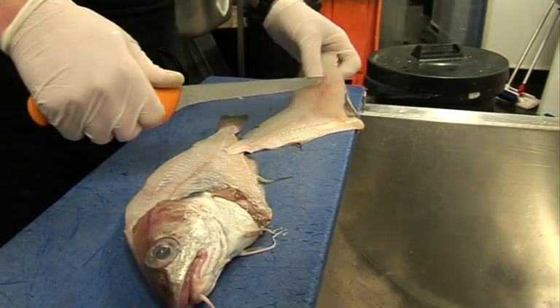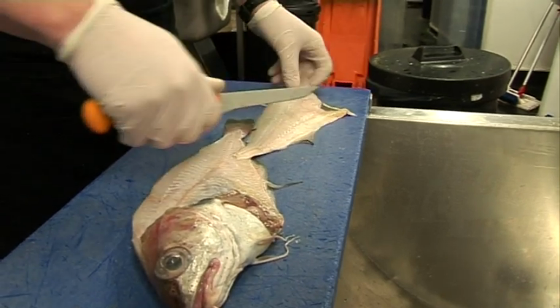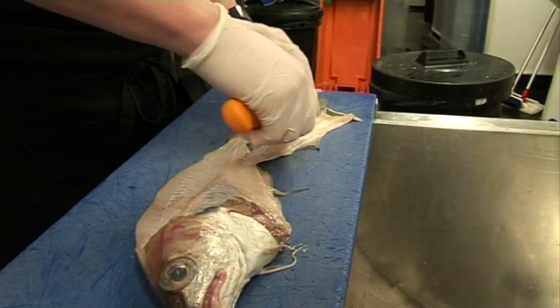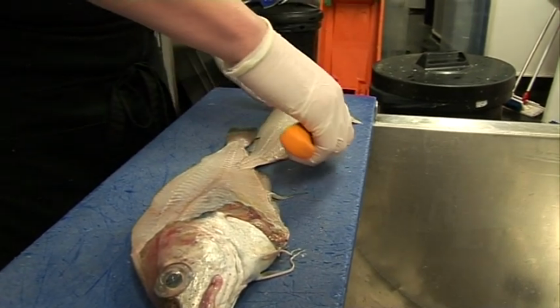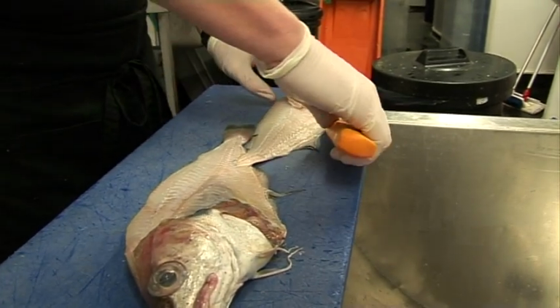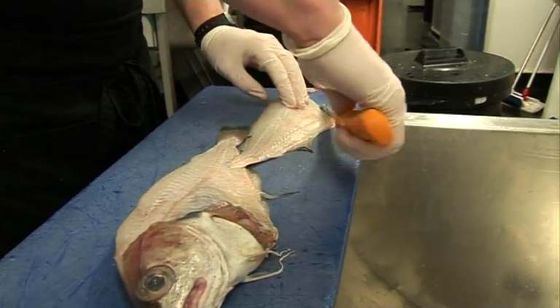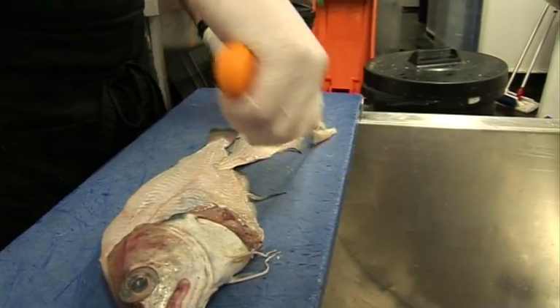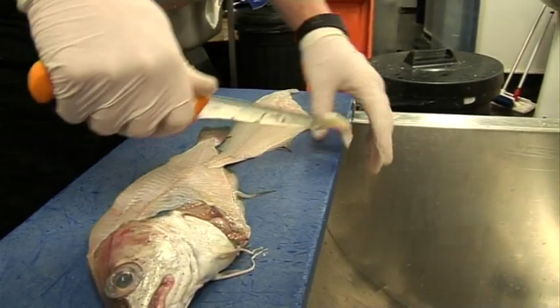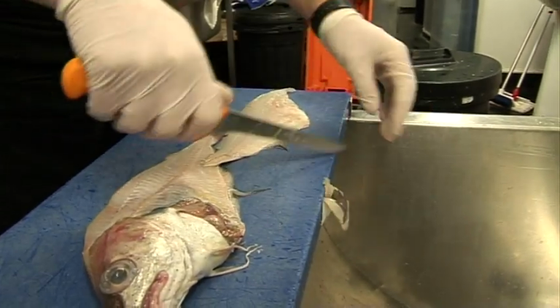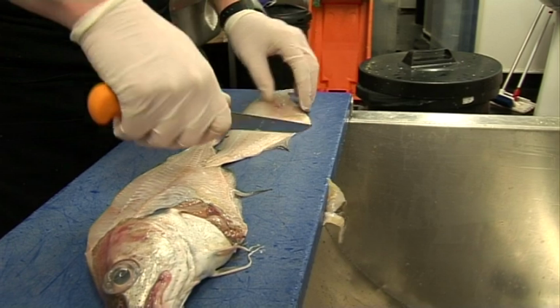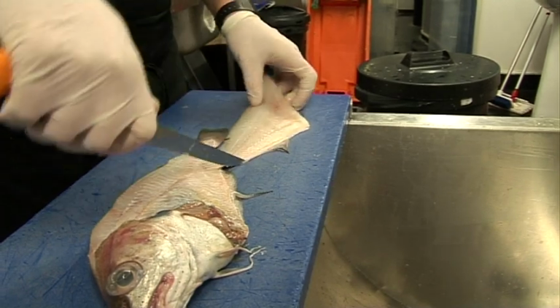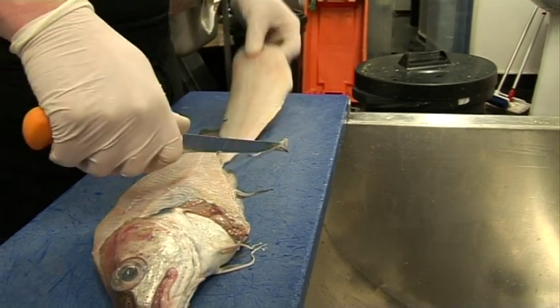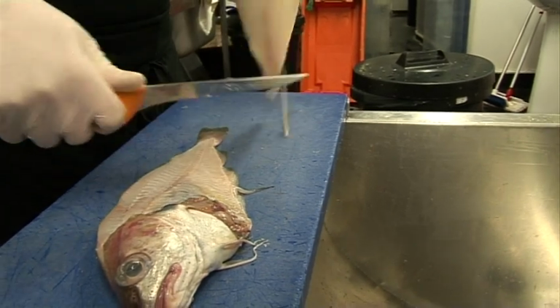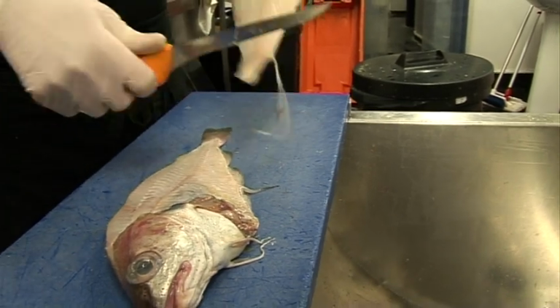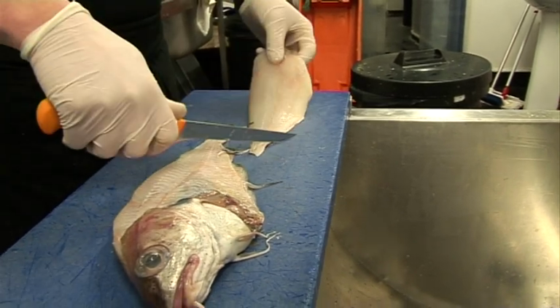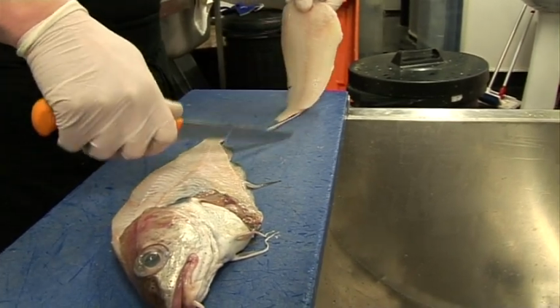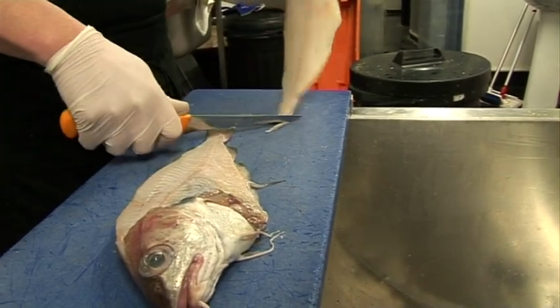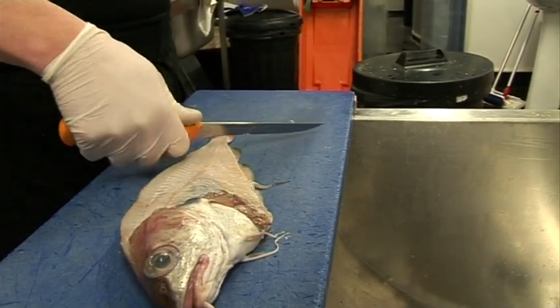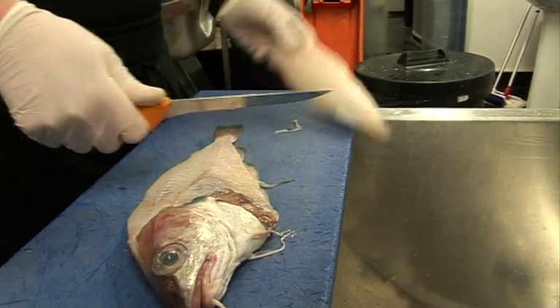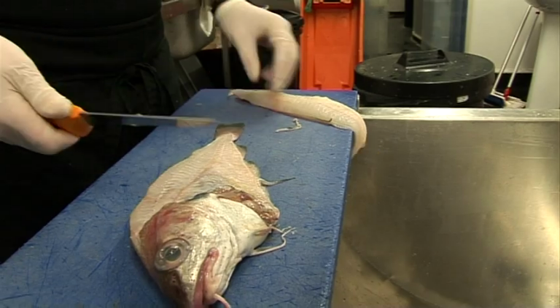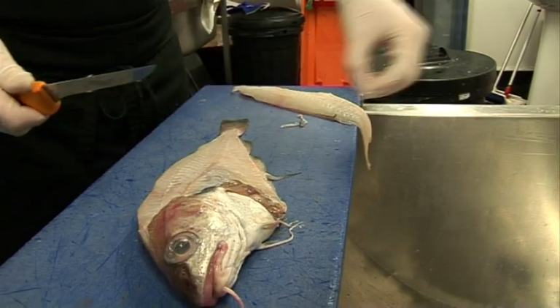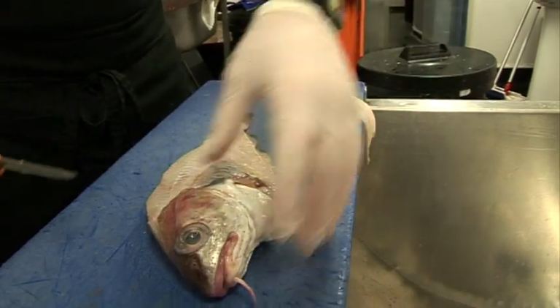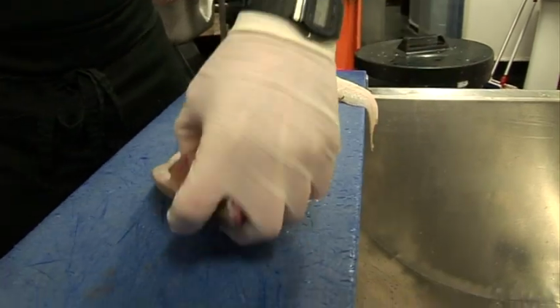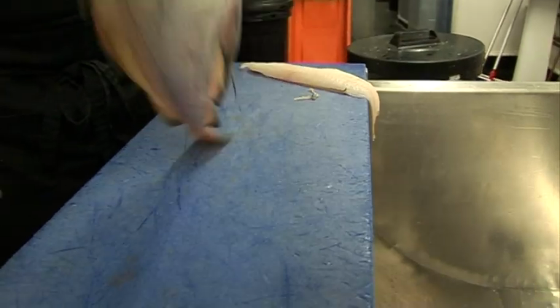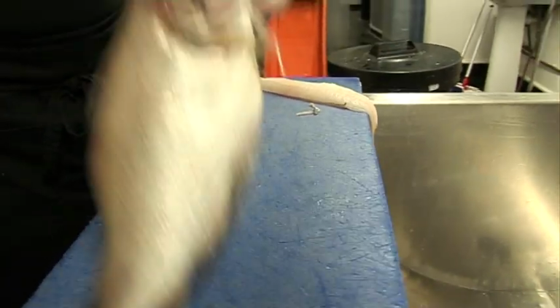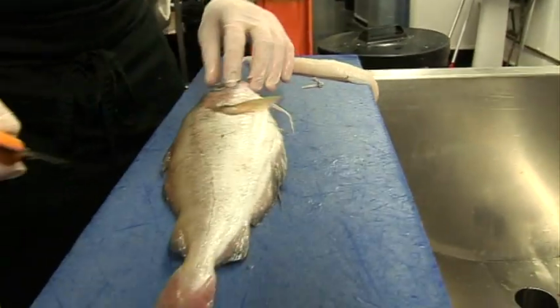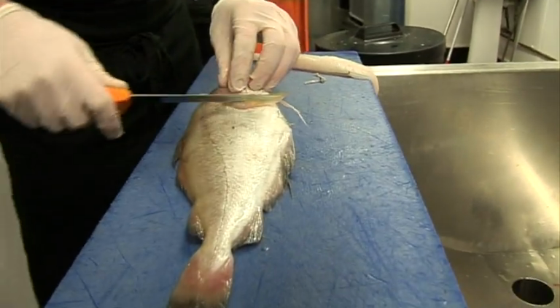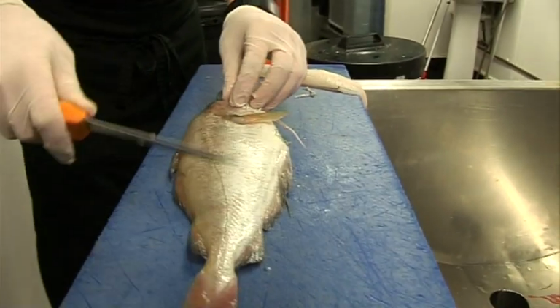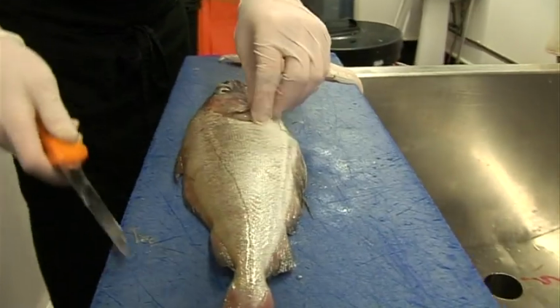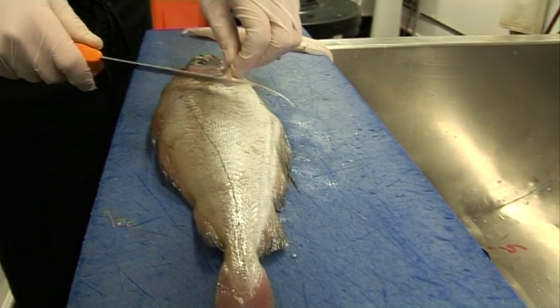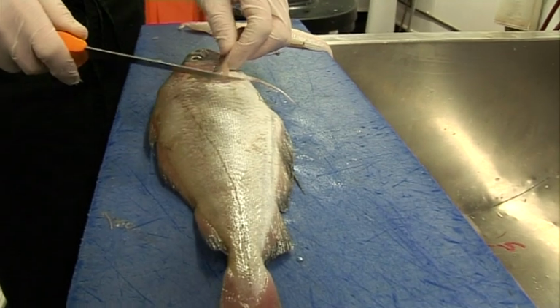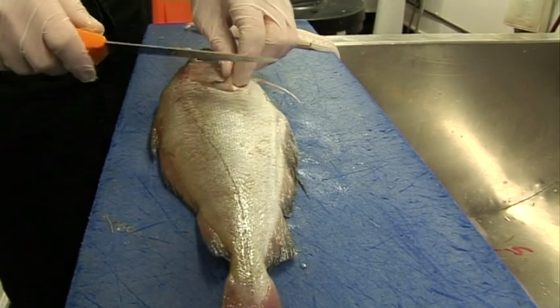You can cut these bits off, trim it up around a little bit. You got a nice fillet. The other side is usually the difficult side.